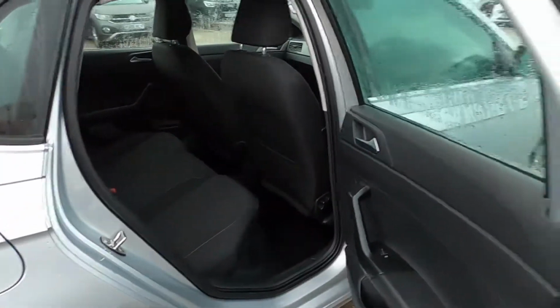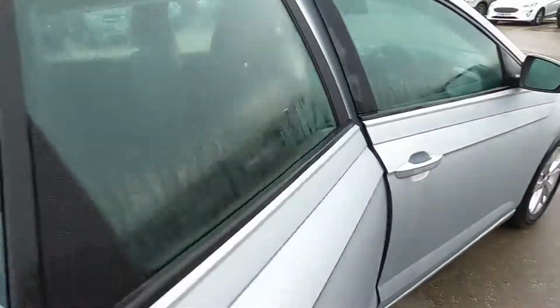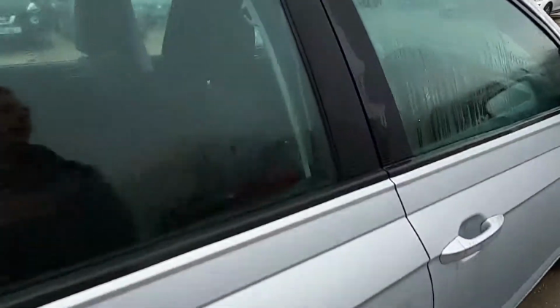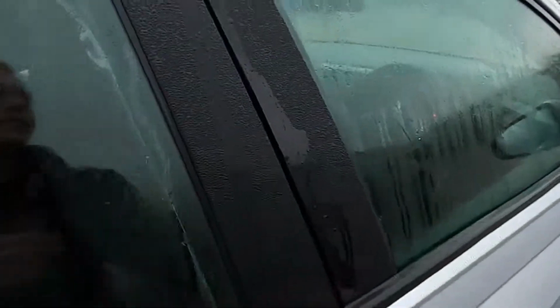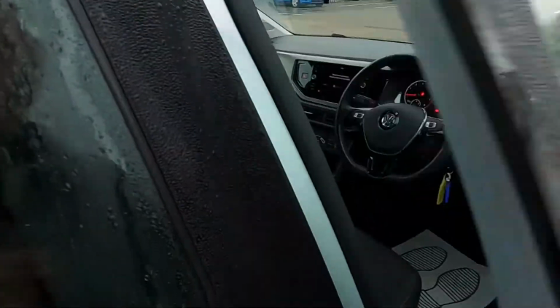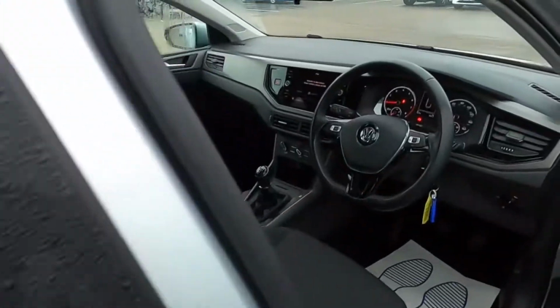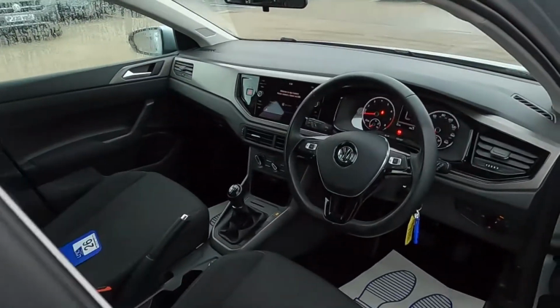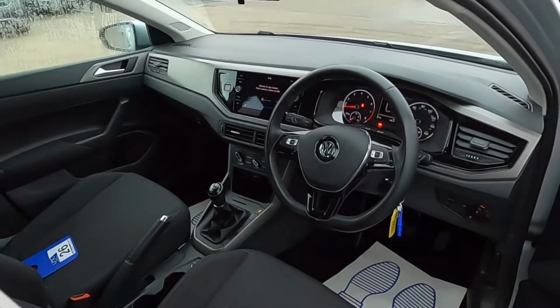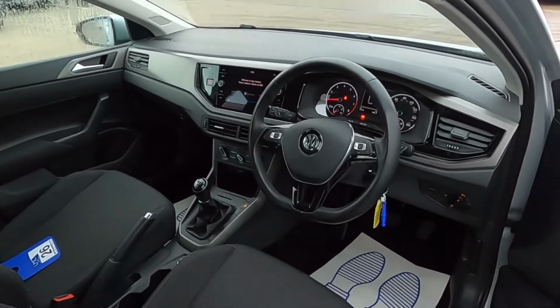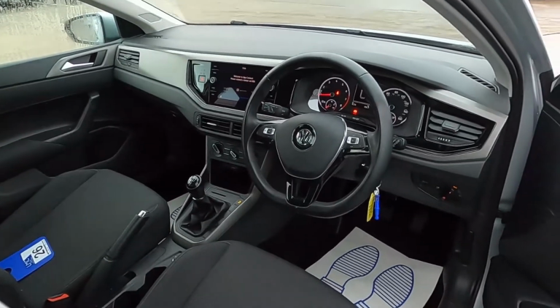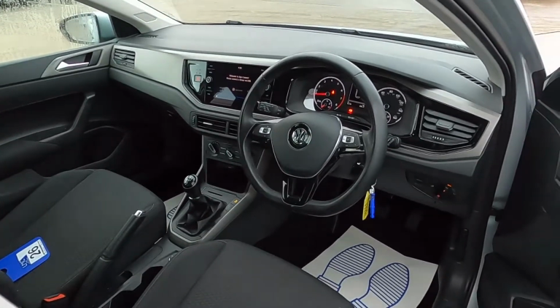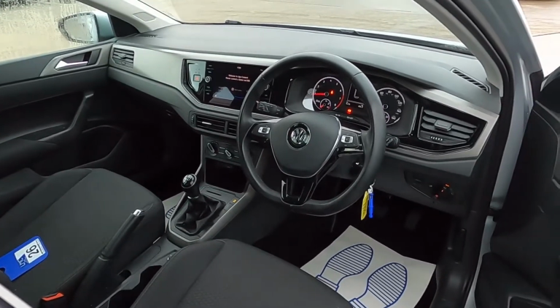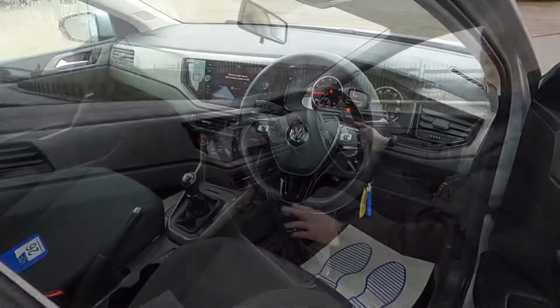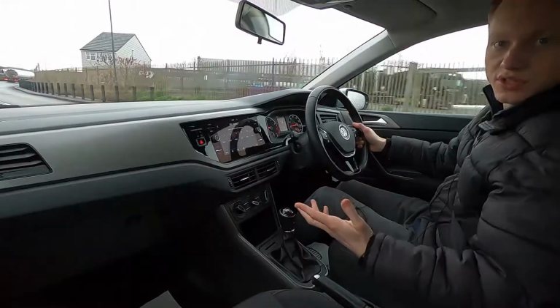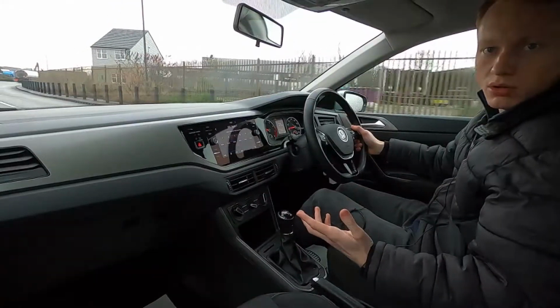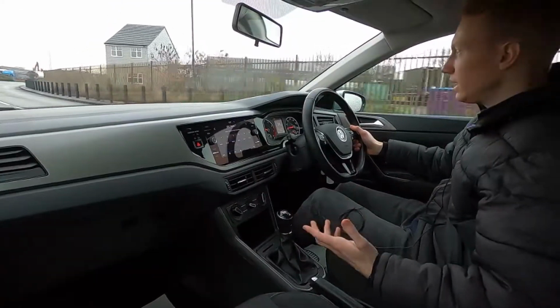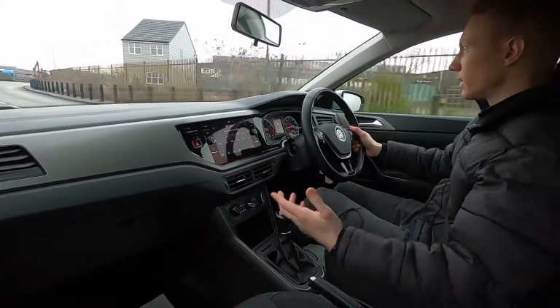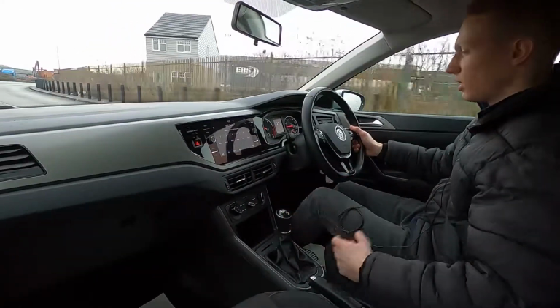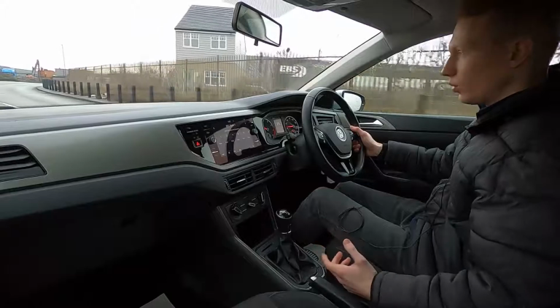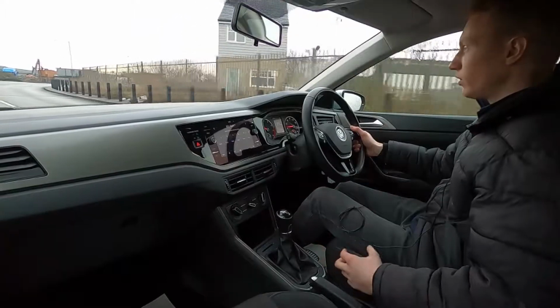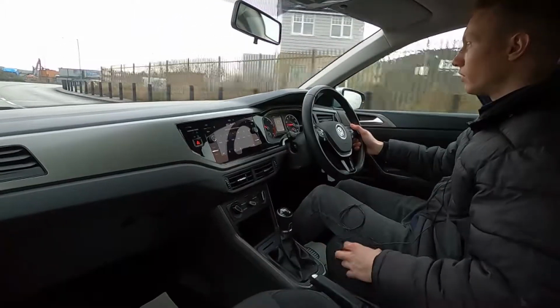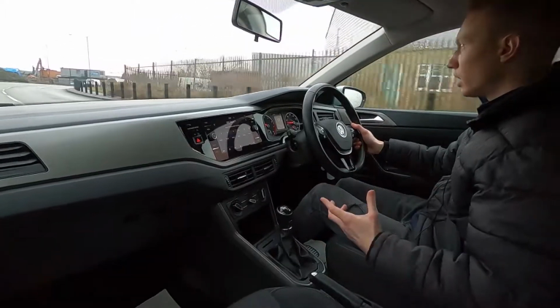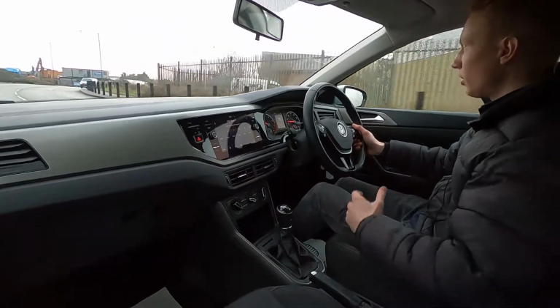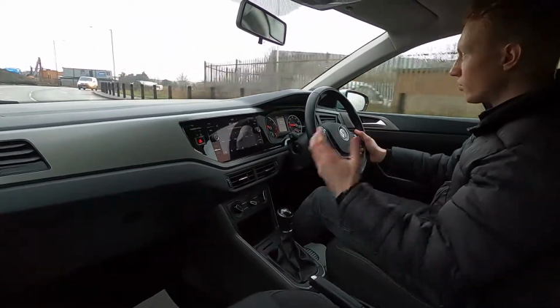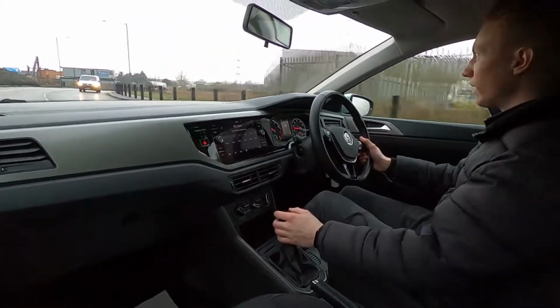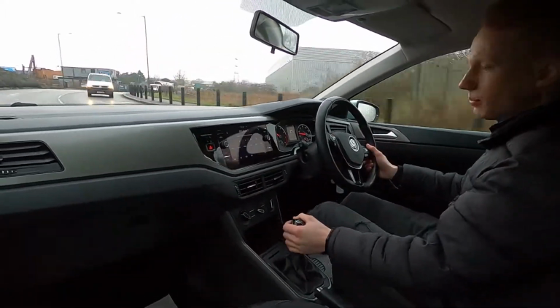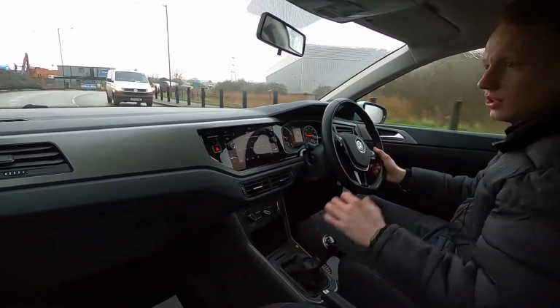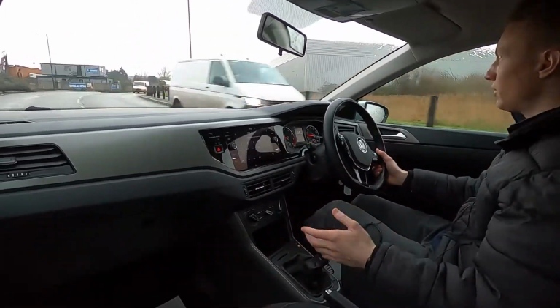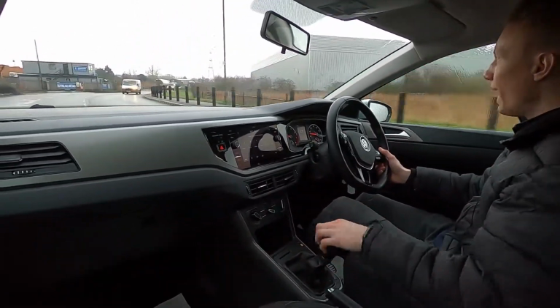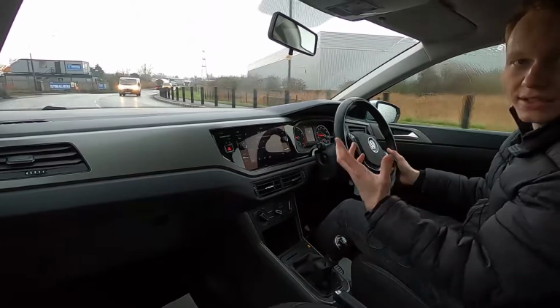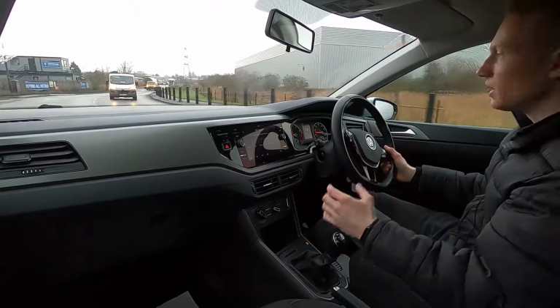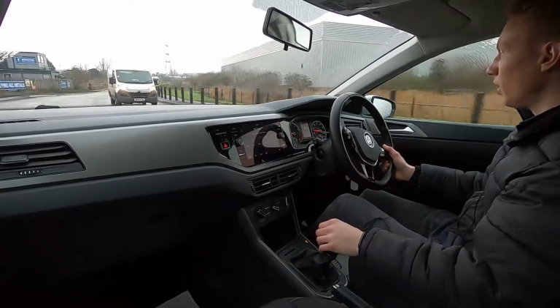Now let's jump in and take it for a drive. This Polo really is a great choice if you're looking for a small car that's perfect for driving around town, because it's nice and practical and super easy to park.